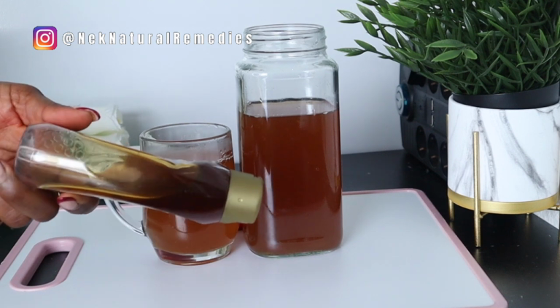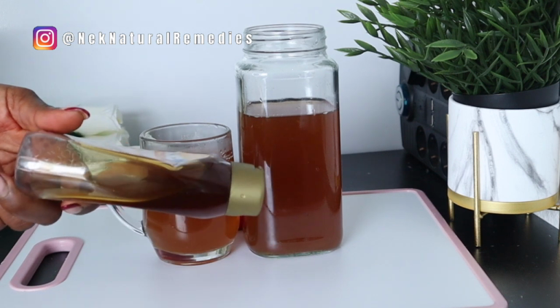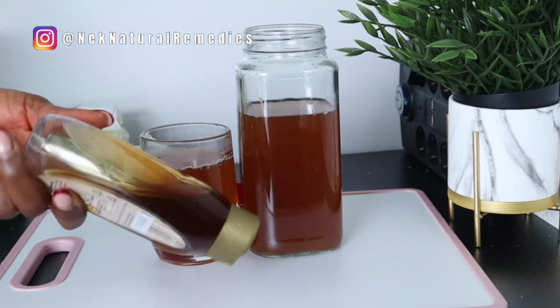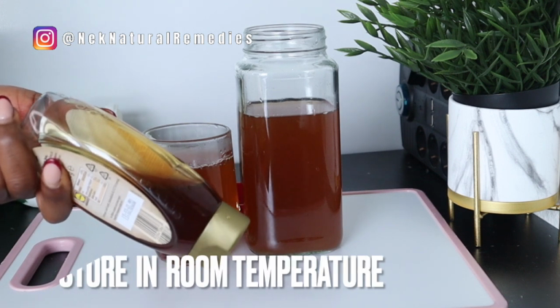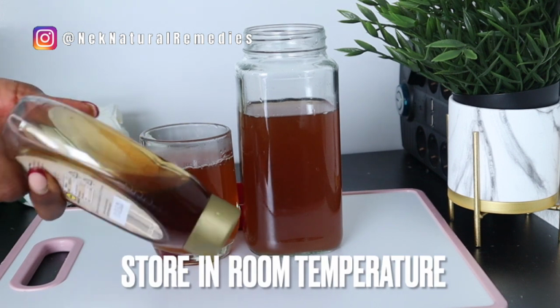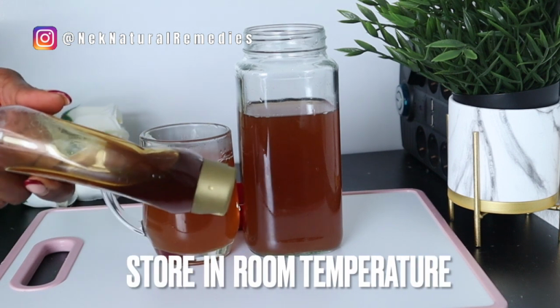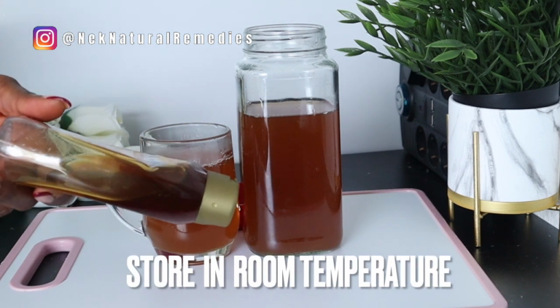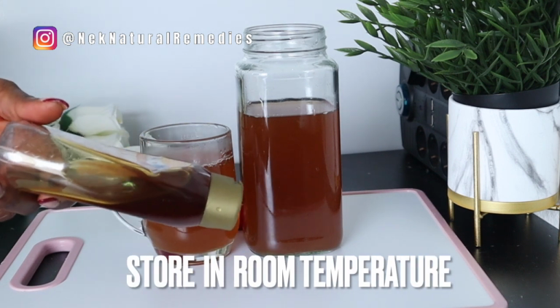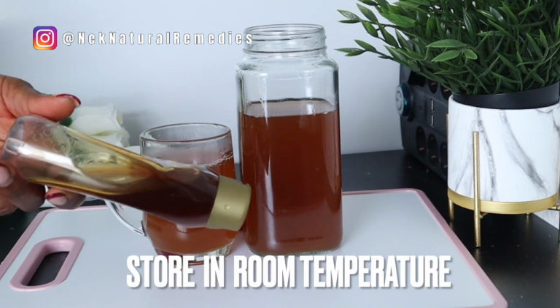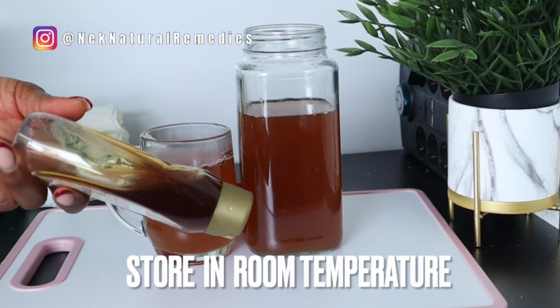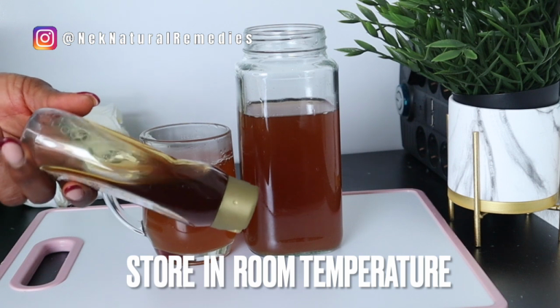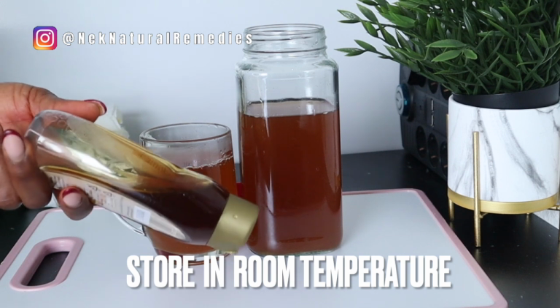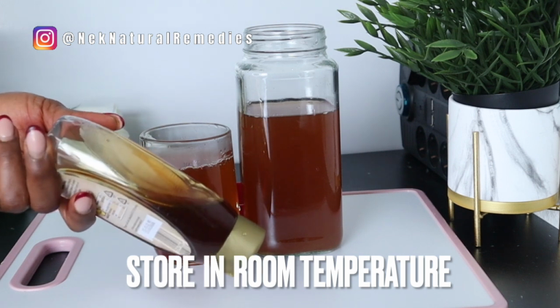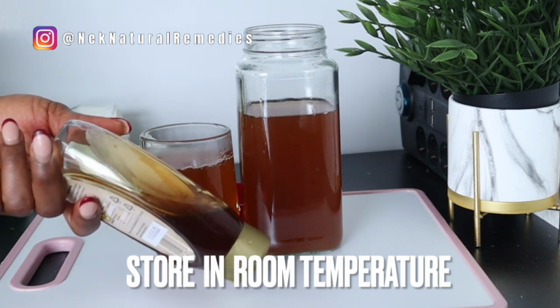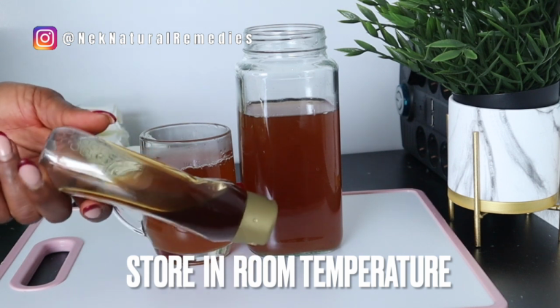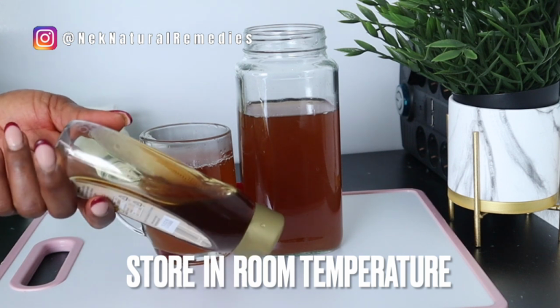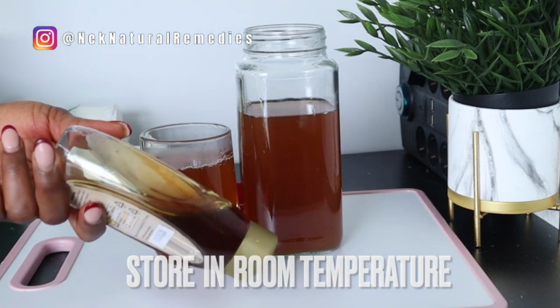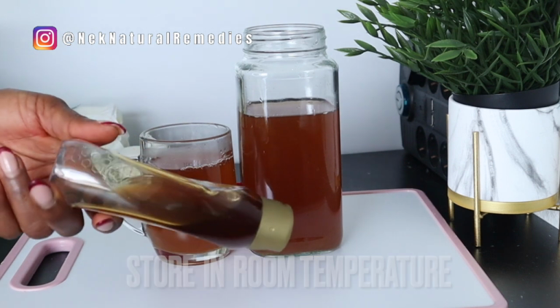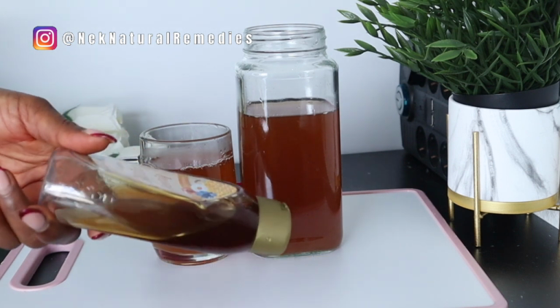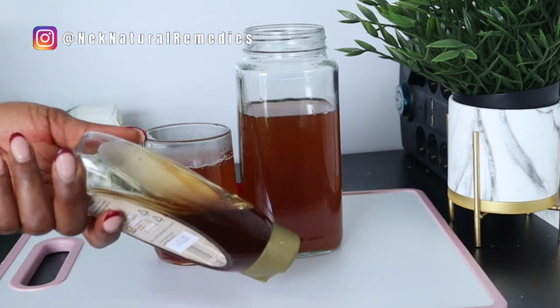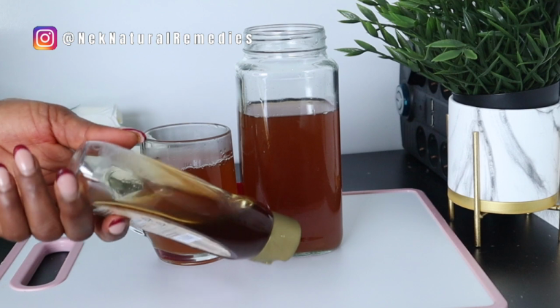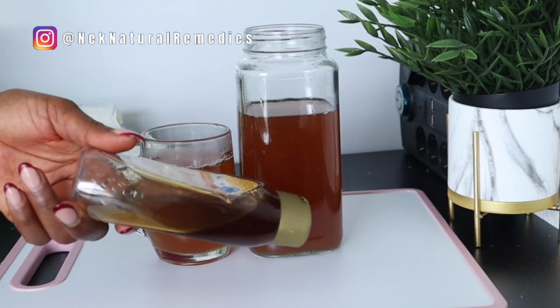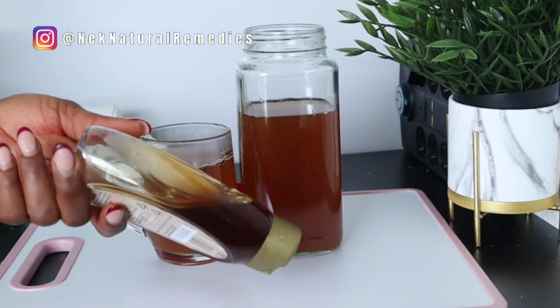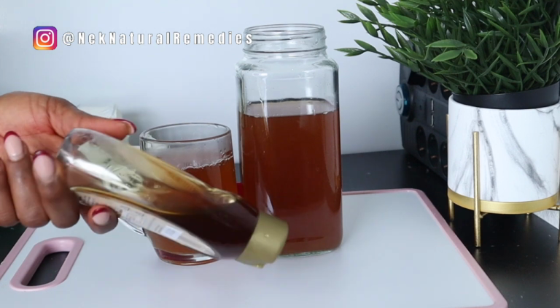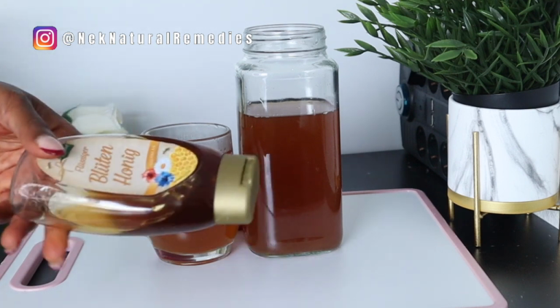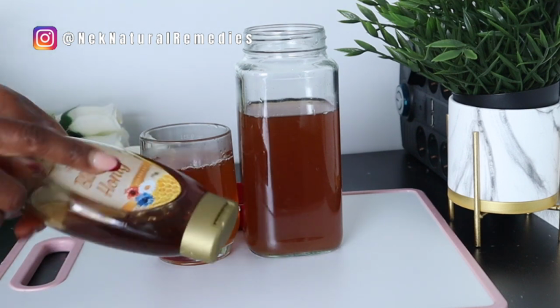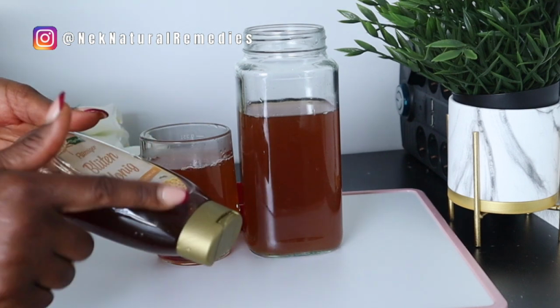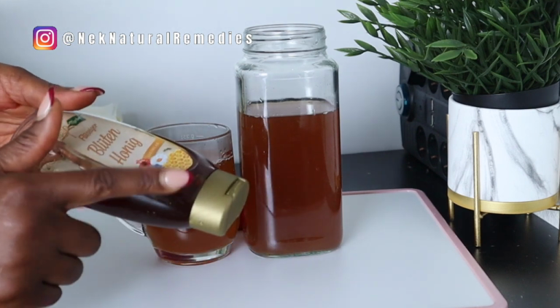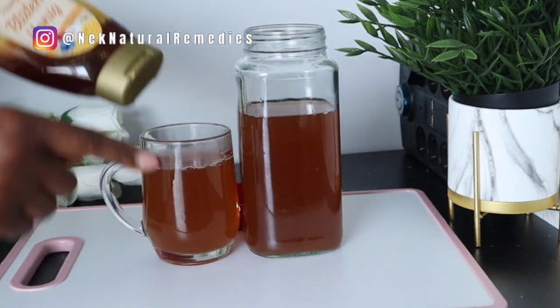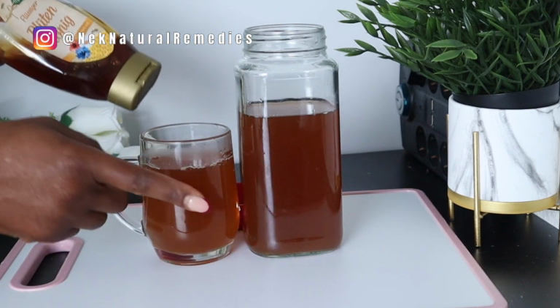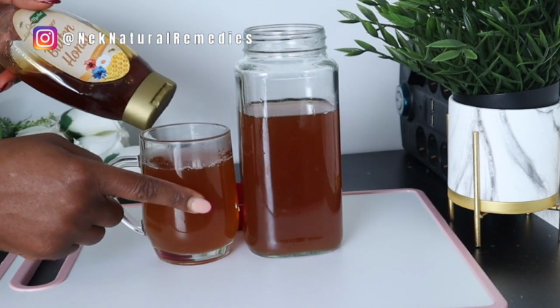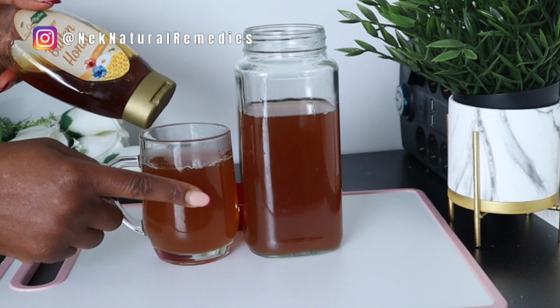Store the remaining tea at room temperature and it can last up to one week. If it finishes before one week, you can make another batch if you want to continue.